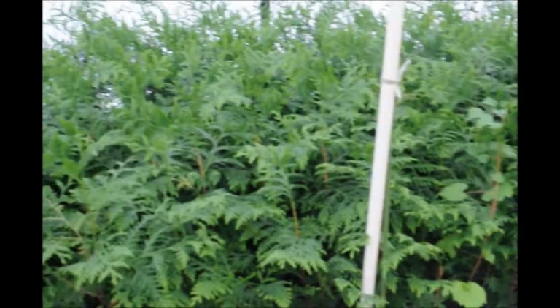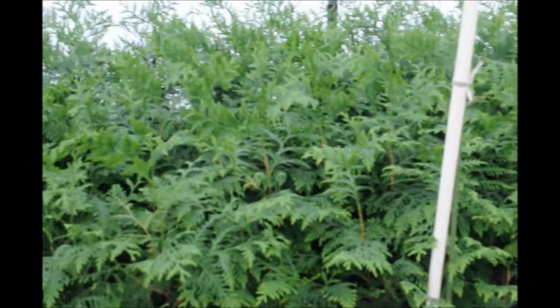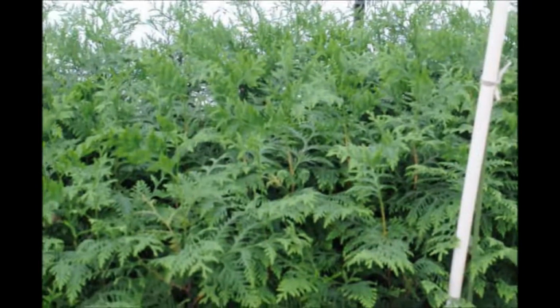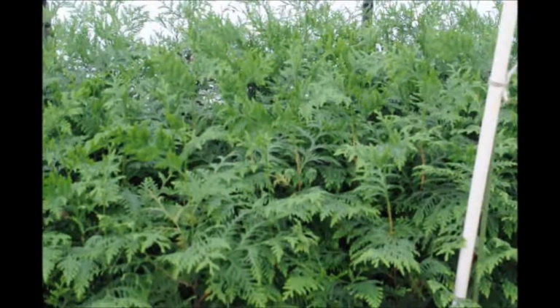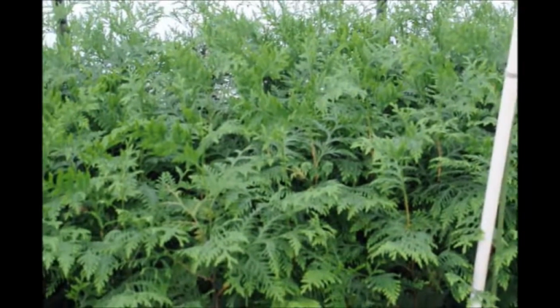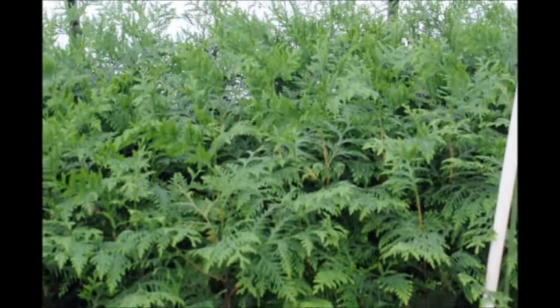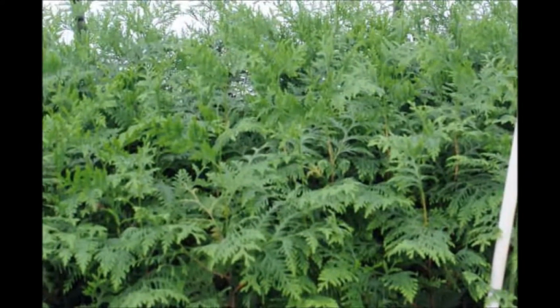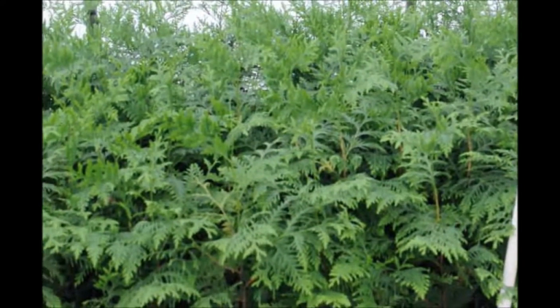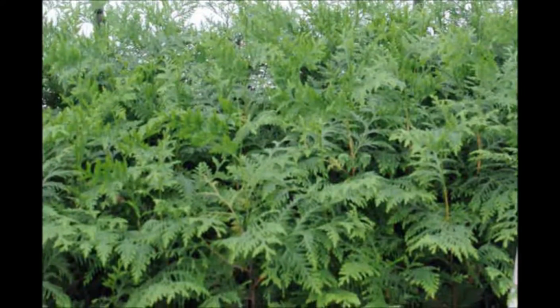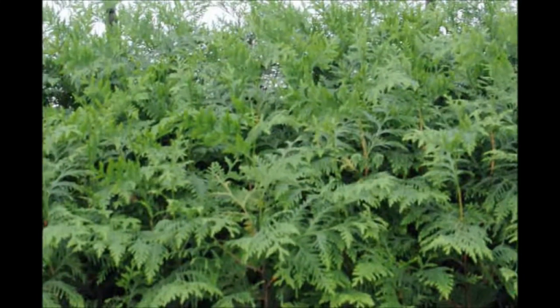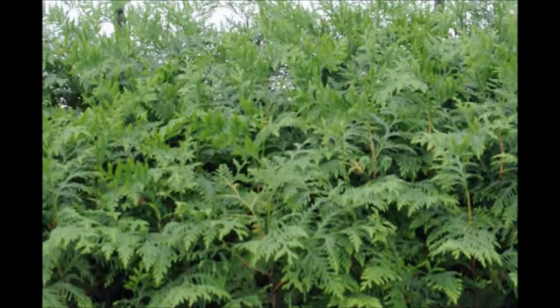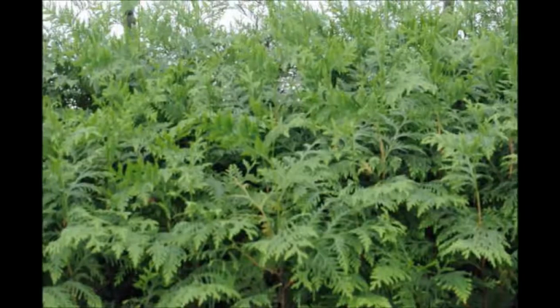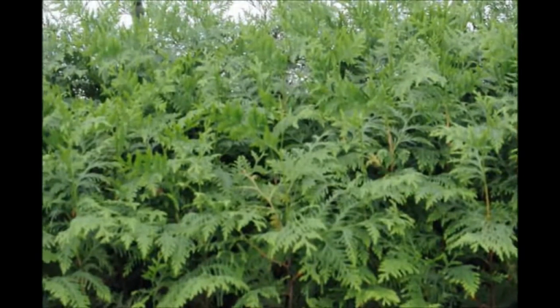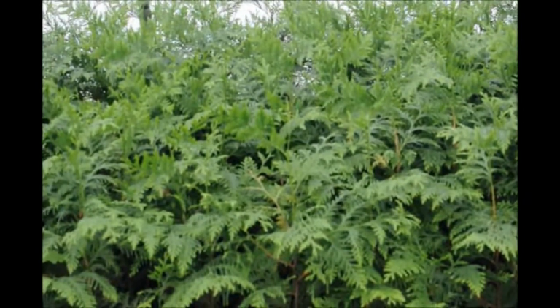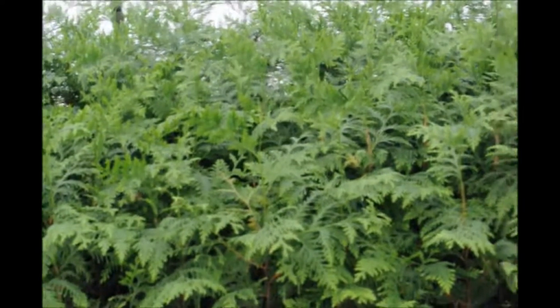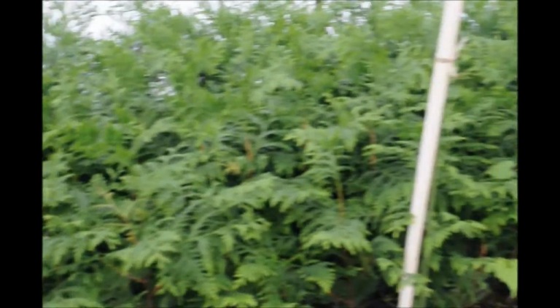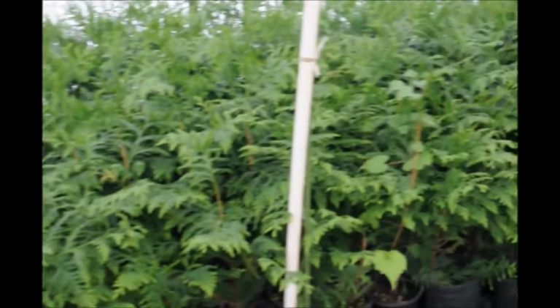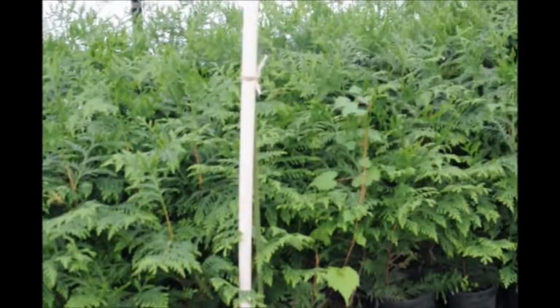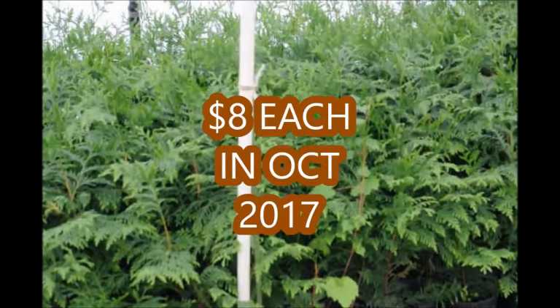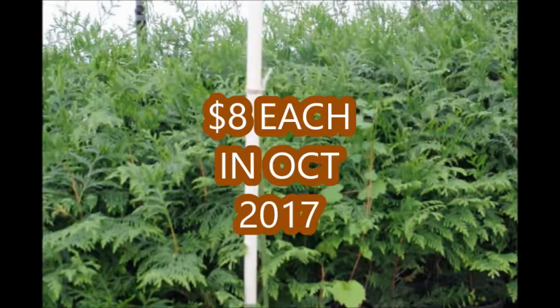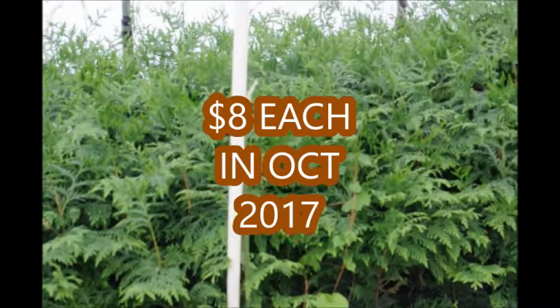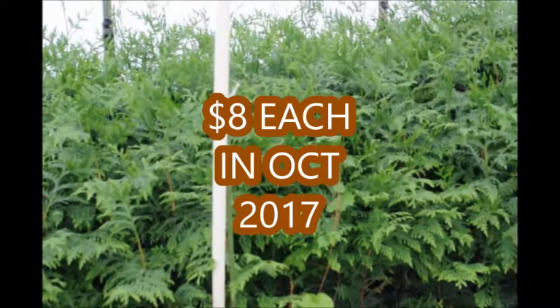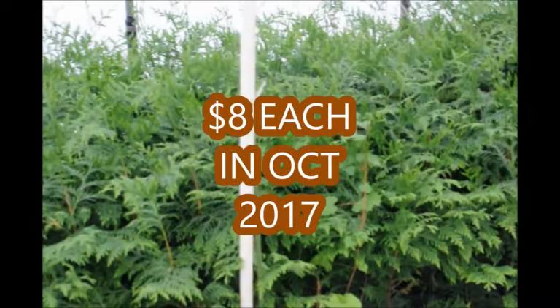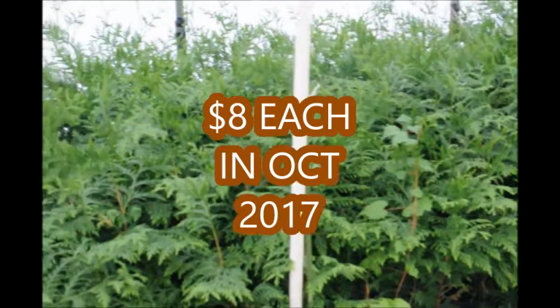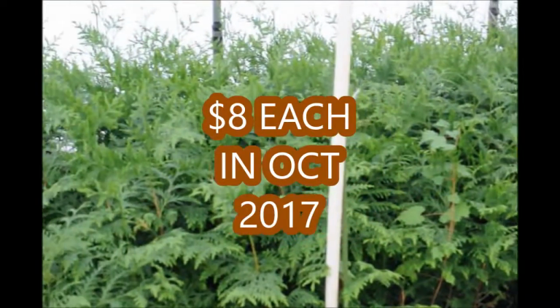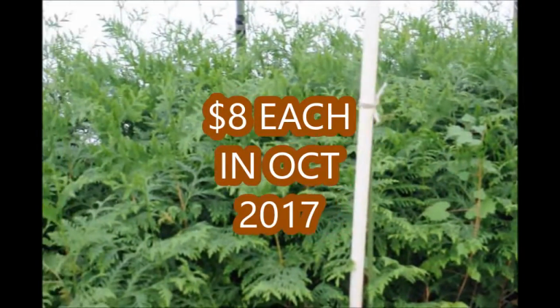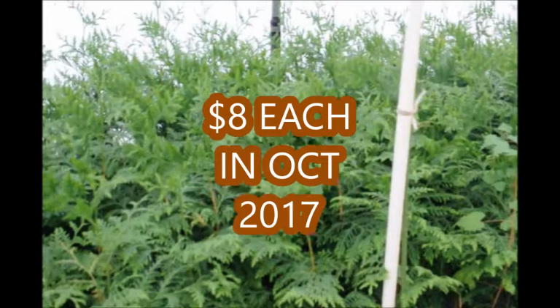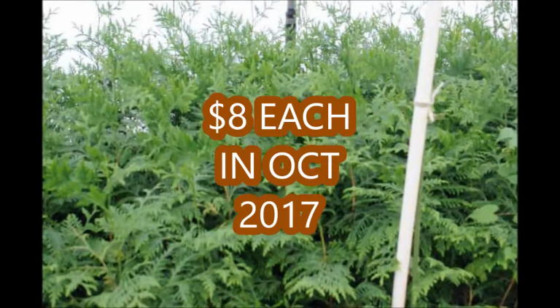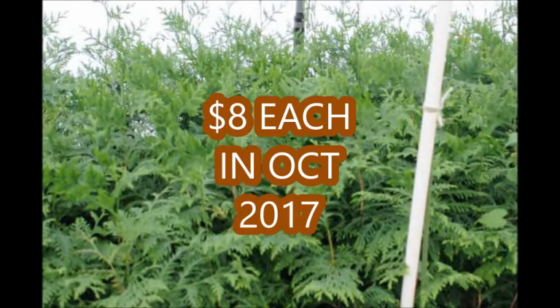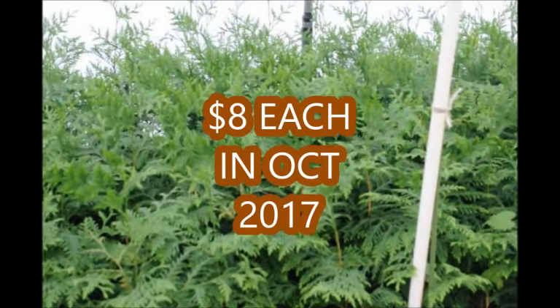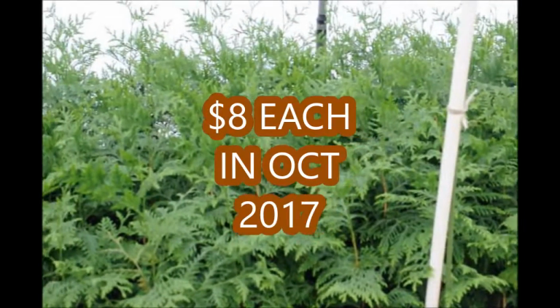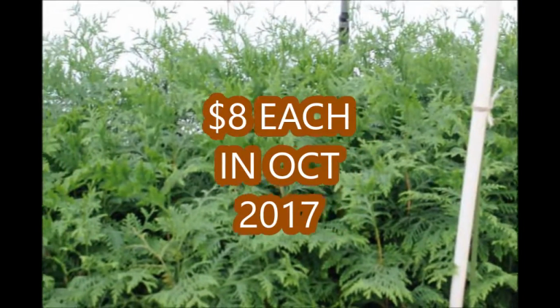These trees are available at Highland Hill Farm for the fall of 2017. They're just eight dollars each, about a foot and a half to two feet high, and they're ready to plant out in your yard.